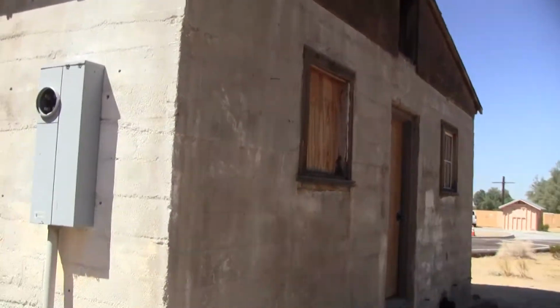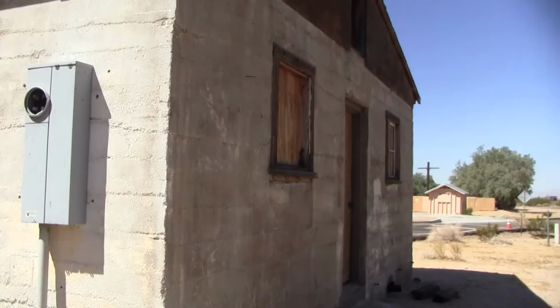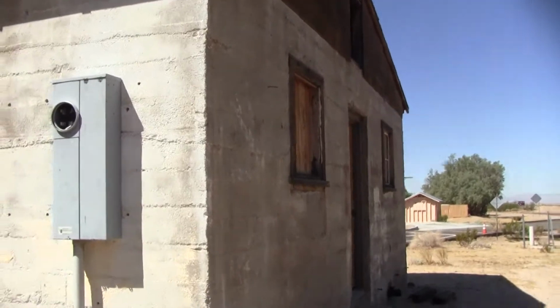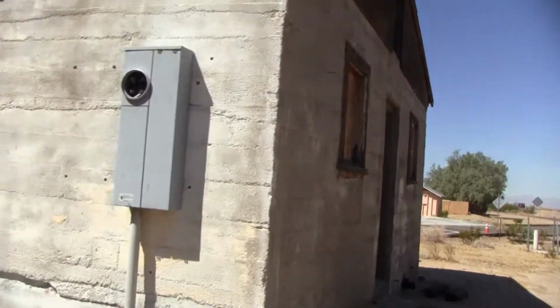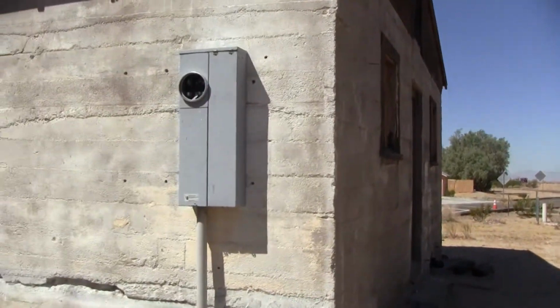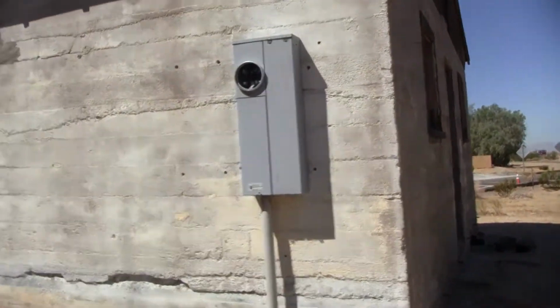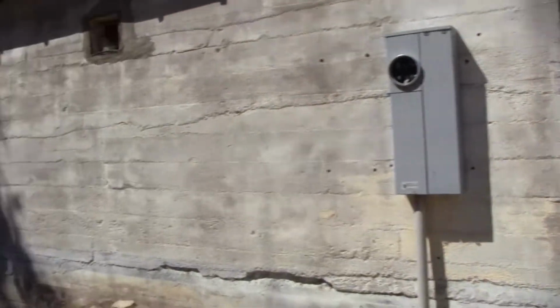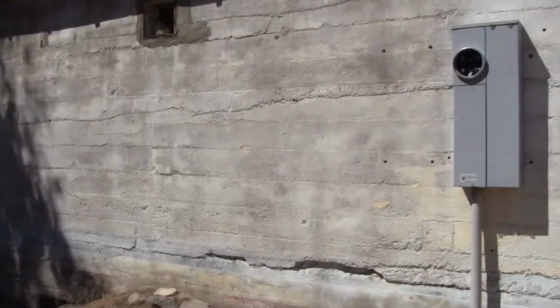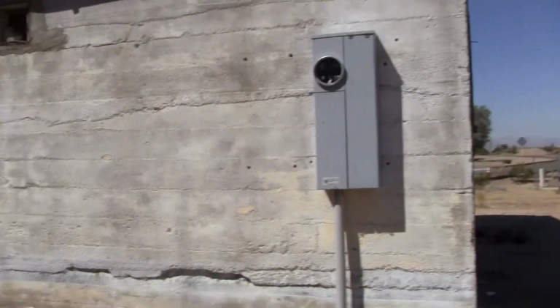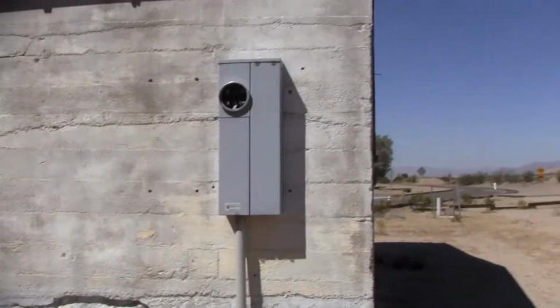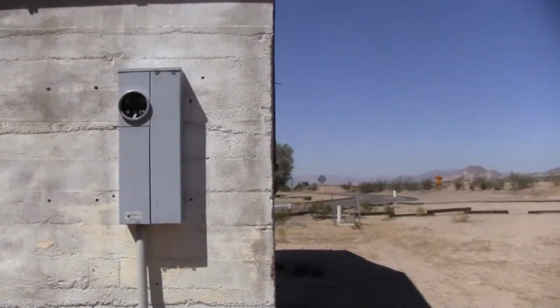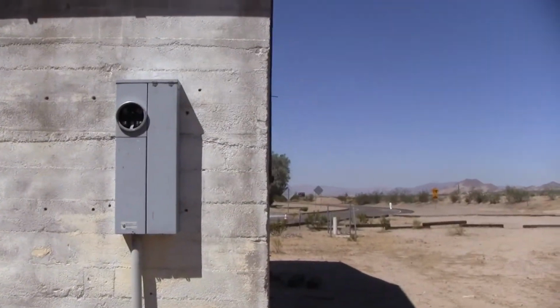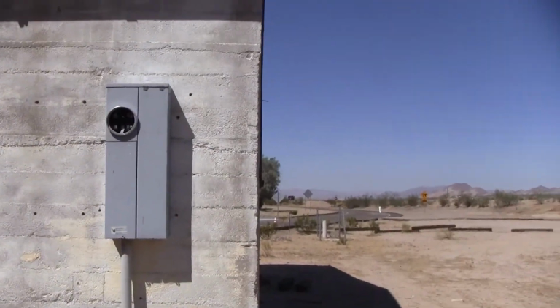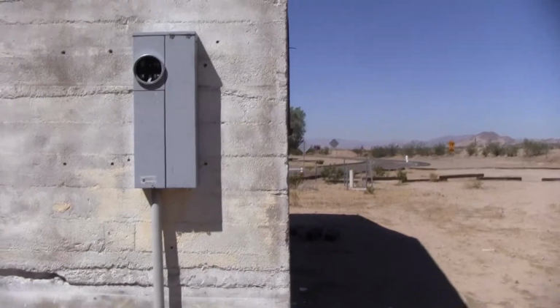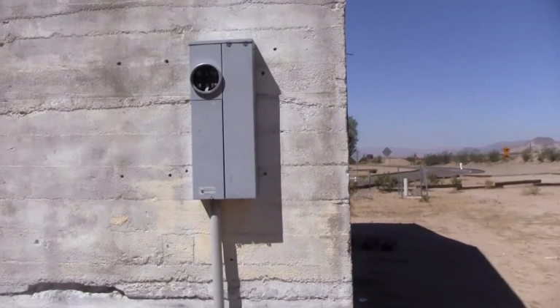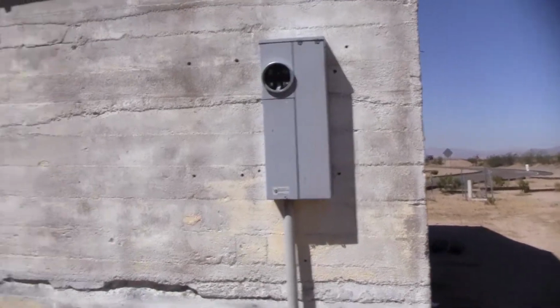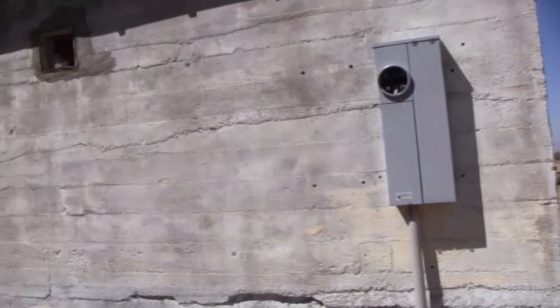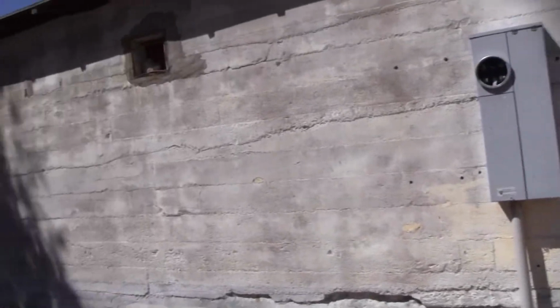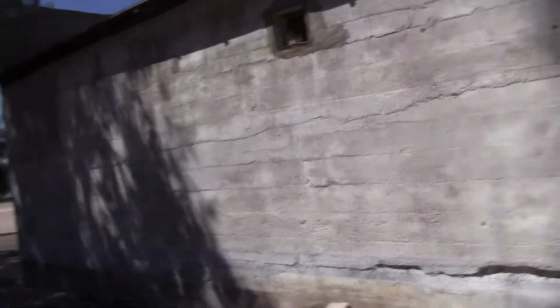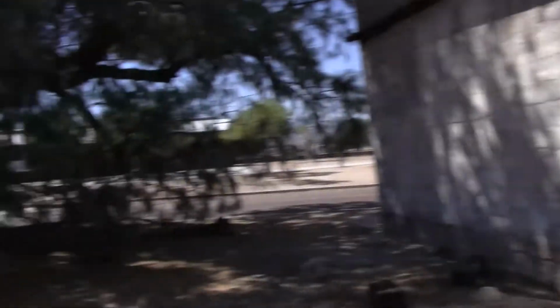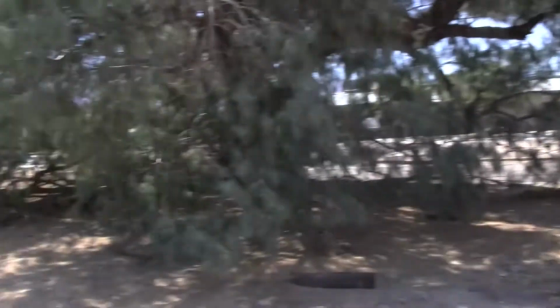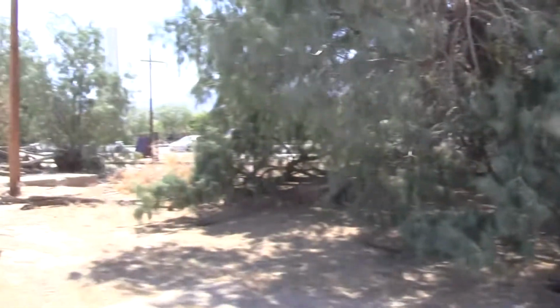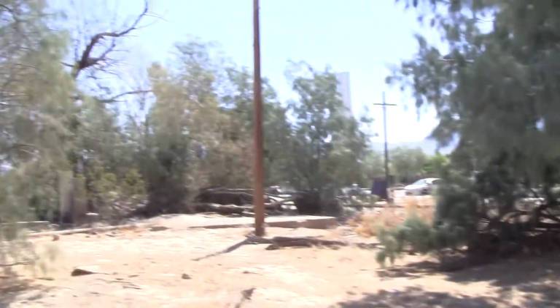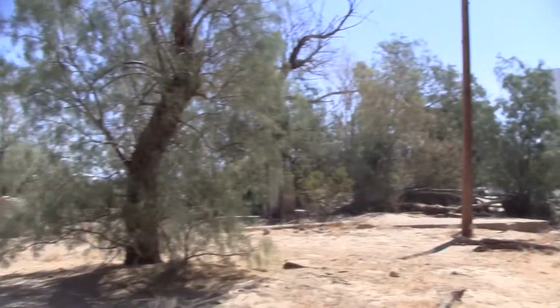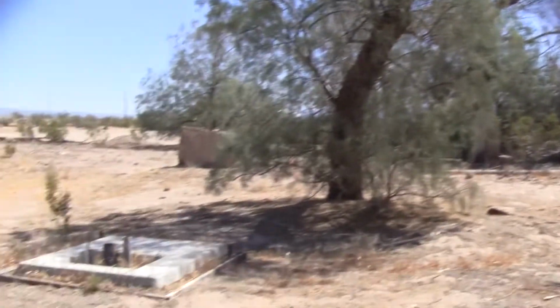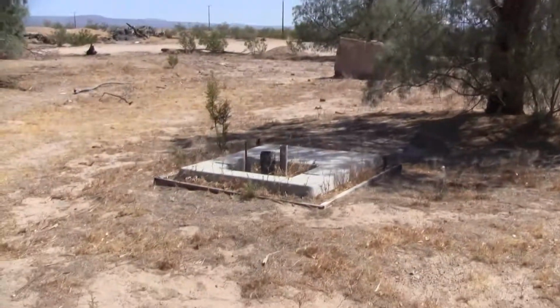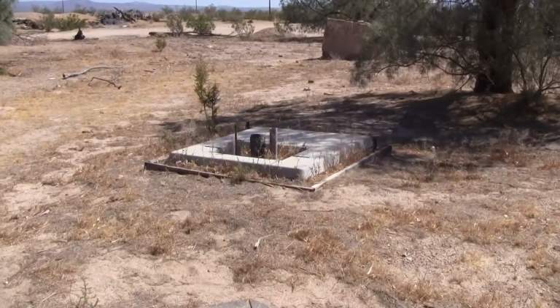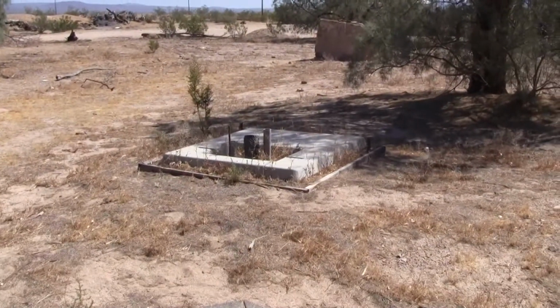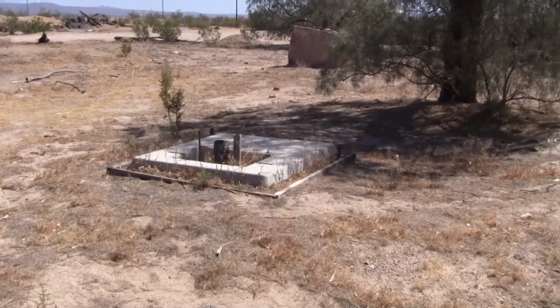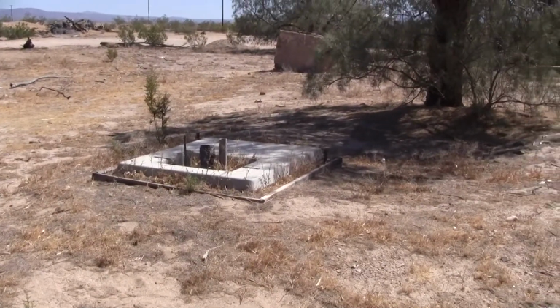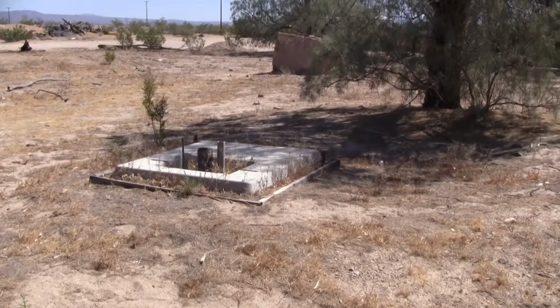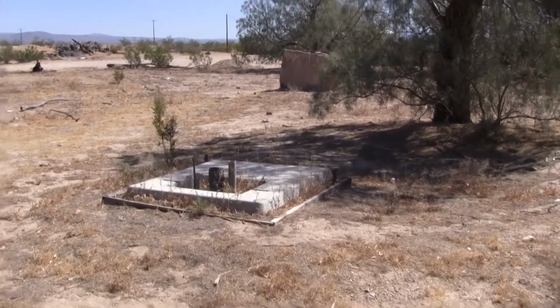The power supply has been taken out. It looks like it was used until fairly recently. I would guess that it's still used for storage, which a lot of these old abandoned buildings are. Looks like a sign was here, or a pump or something.